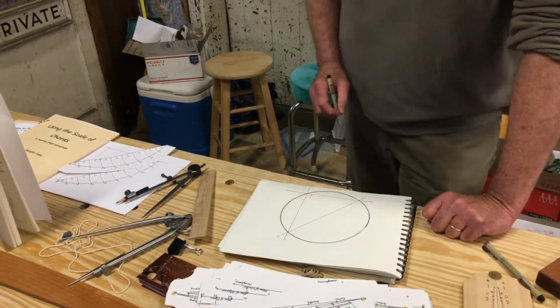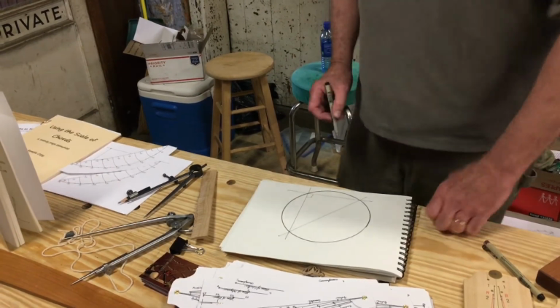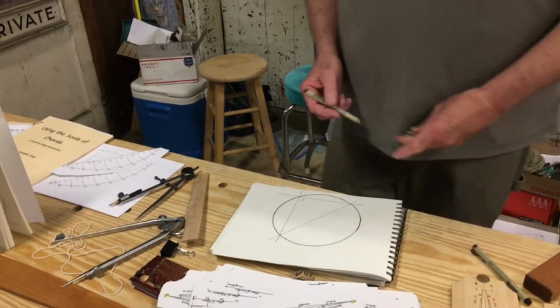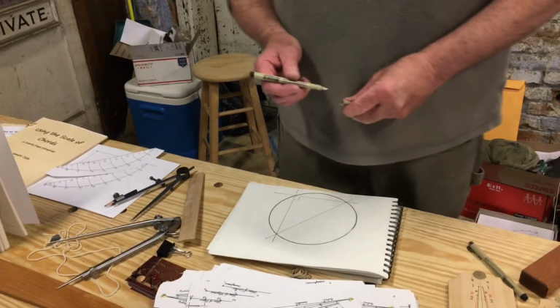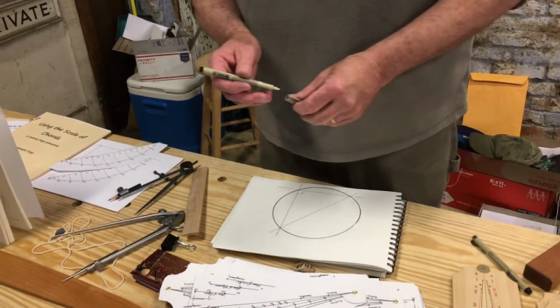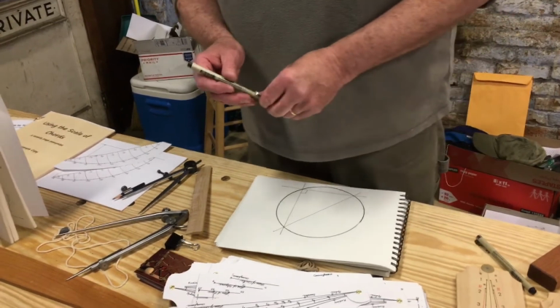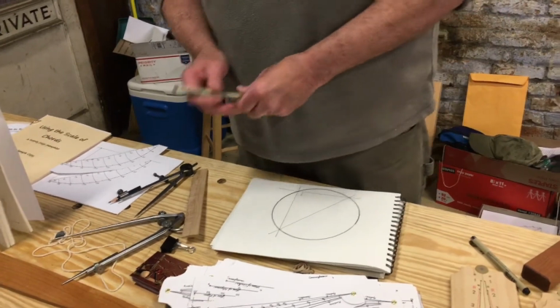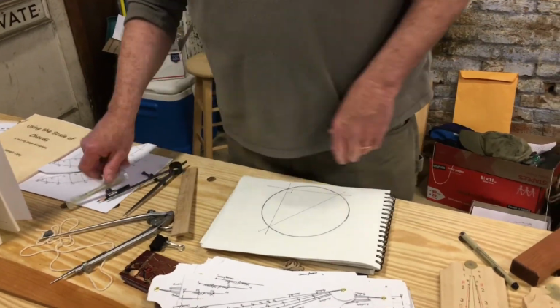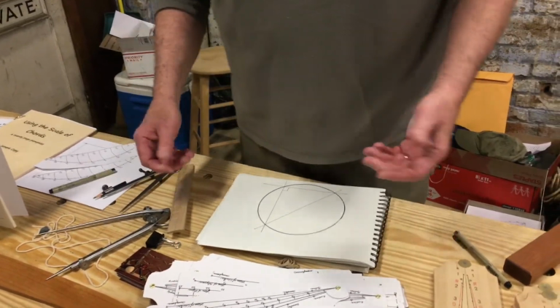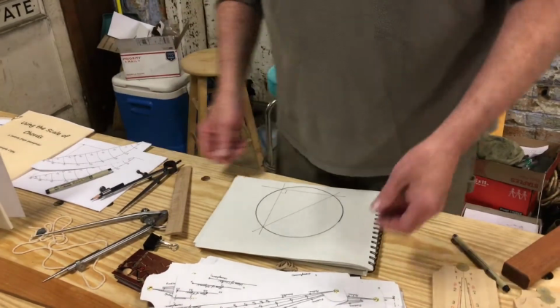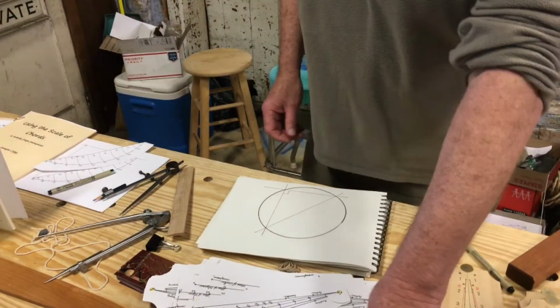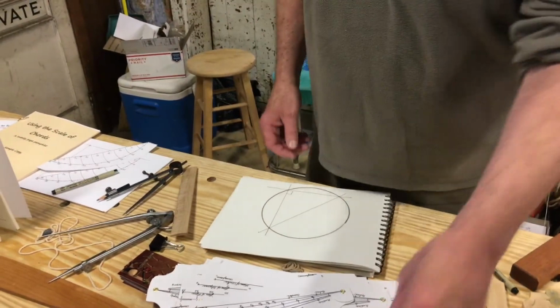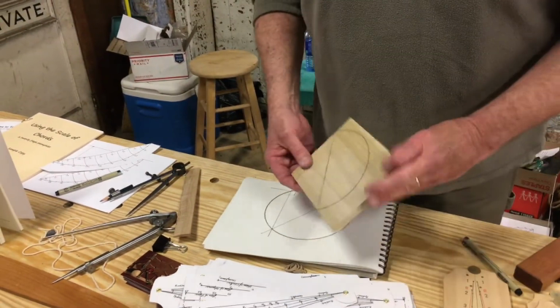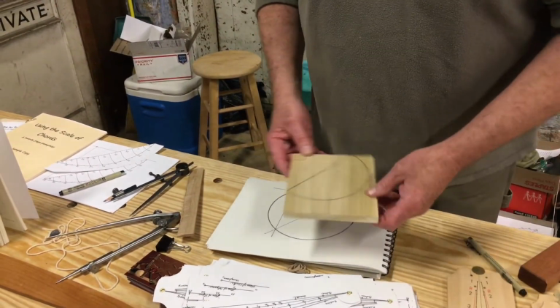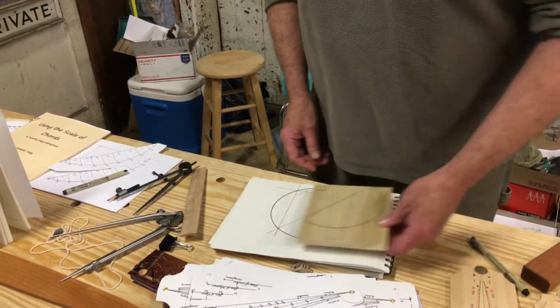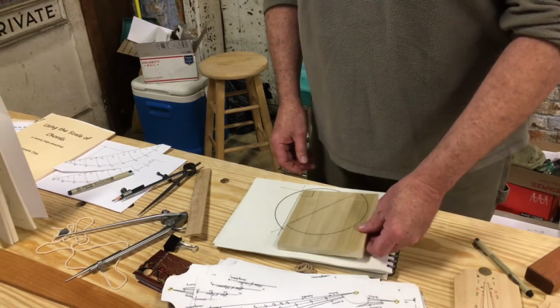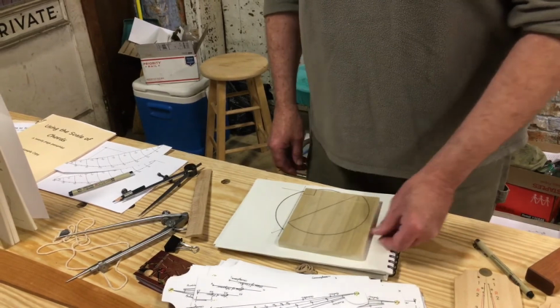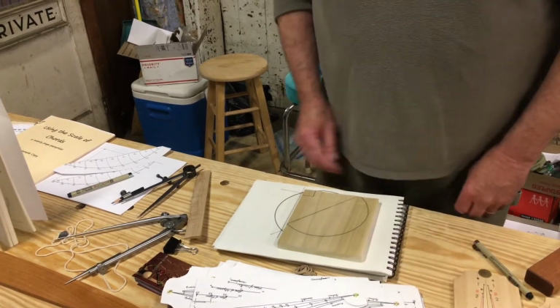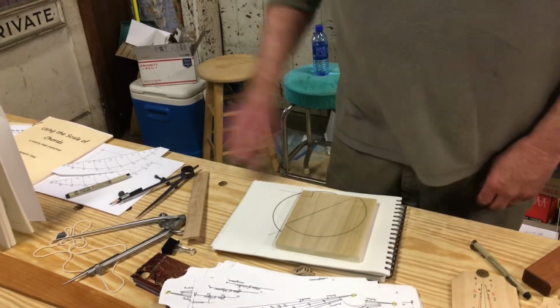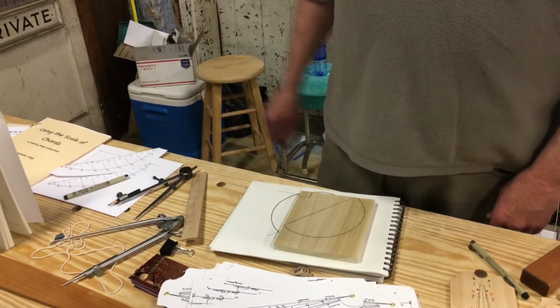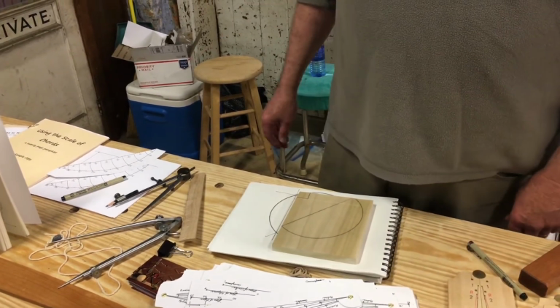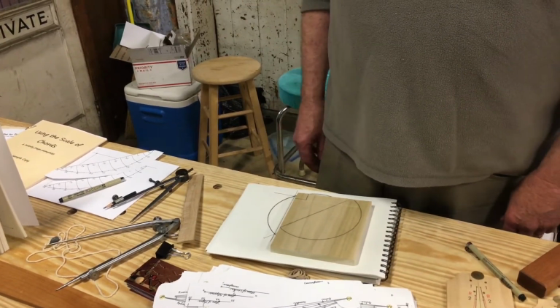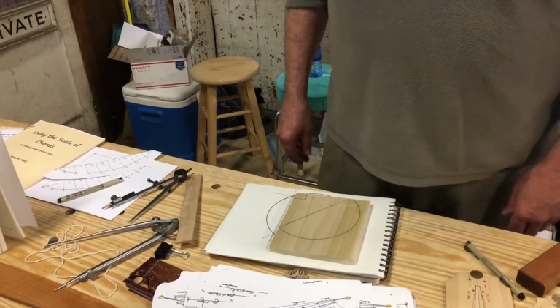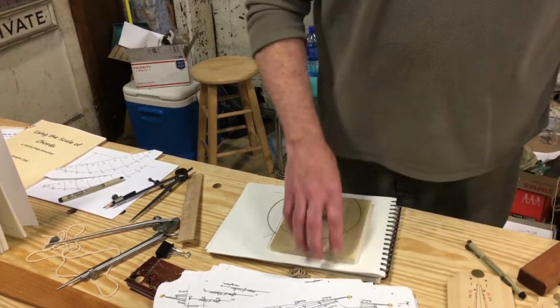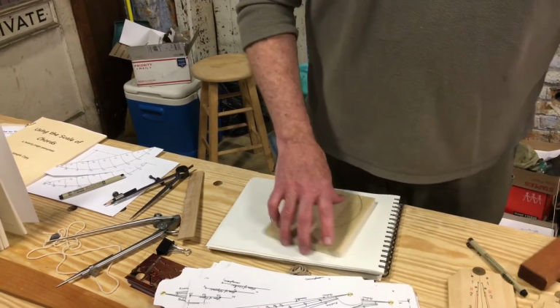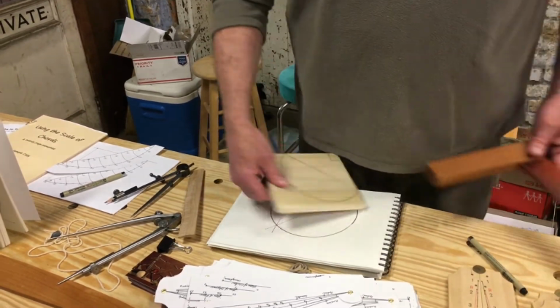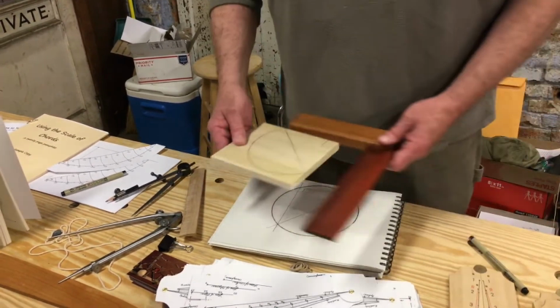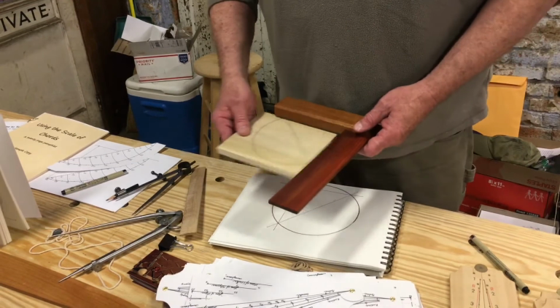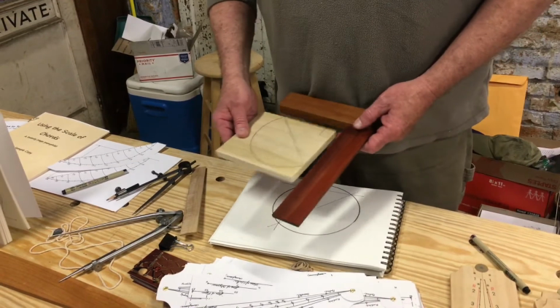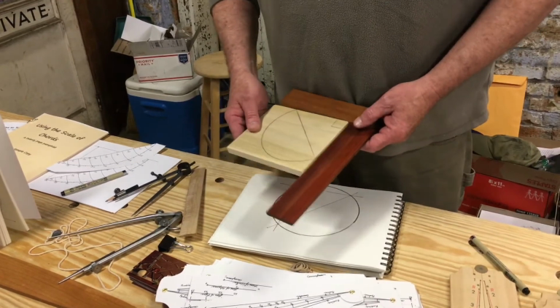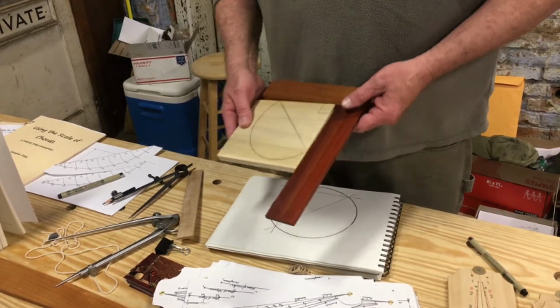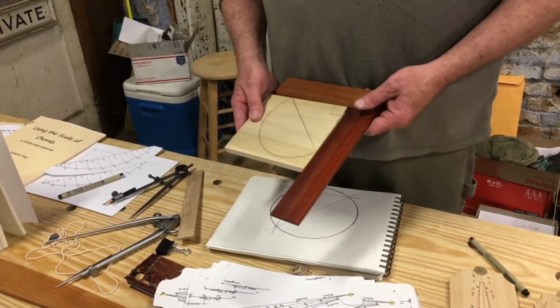You can do this on a board and cut it off with a saw, and that gives you a master square that you can use as a reference to make other things.